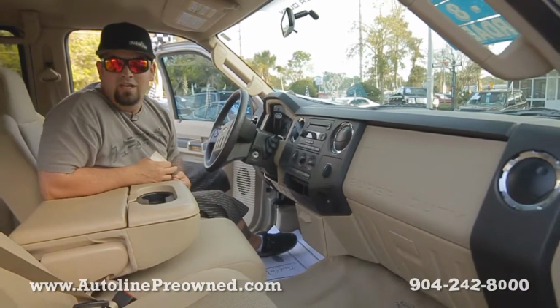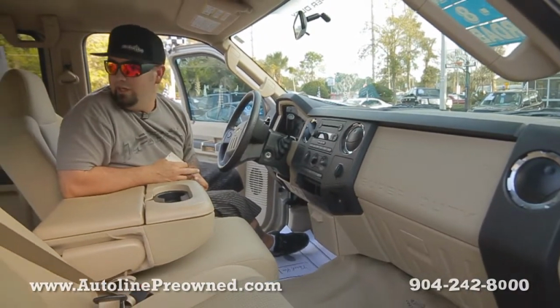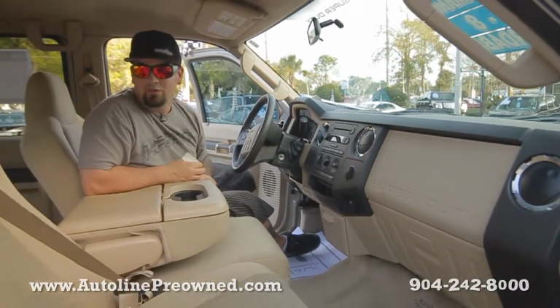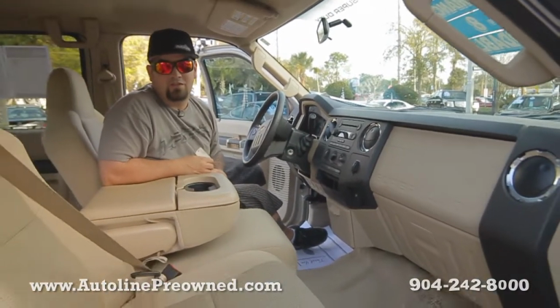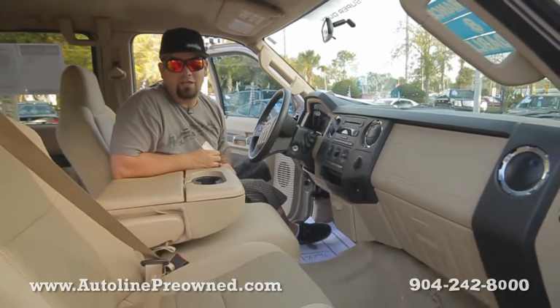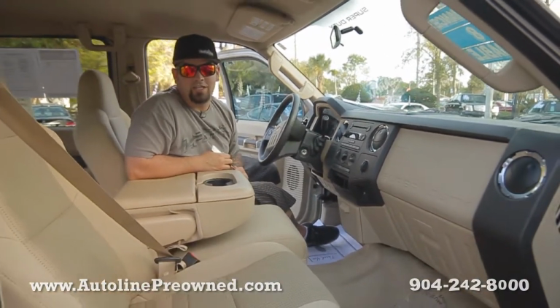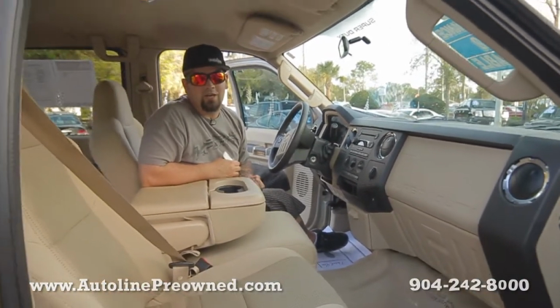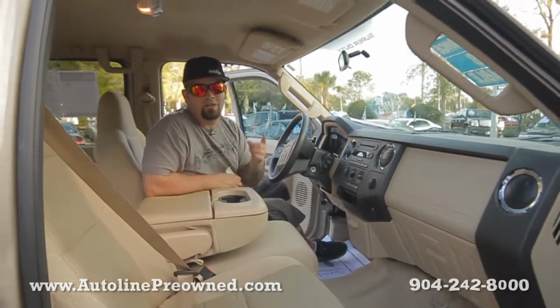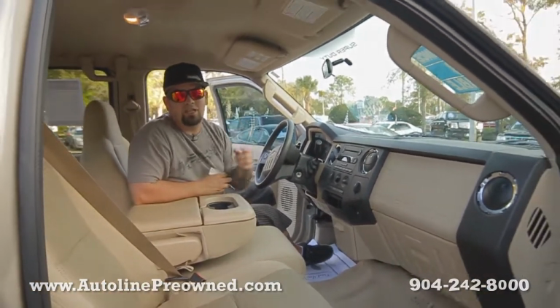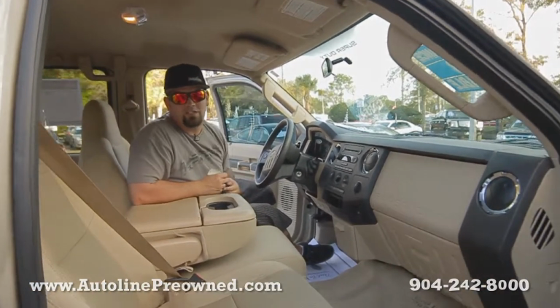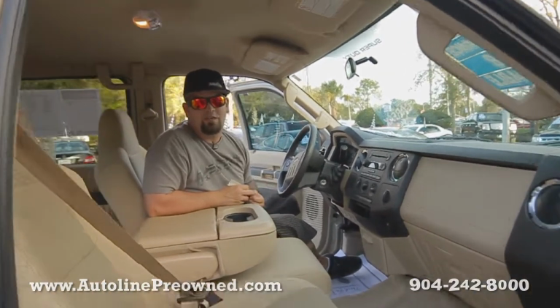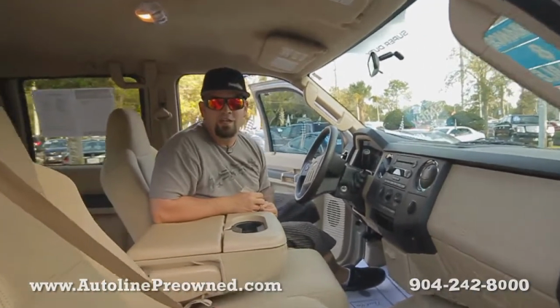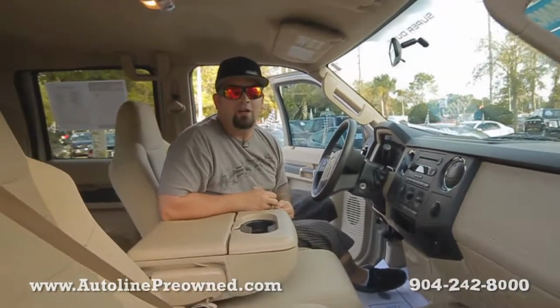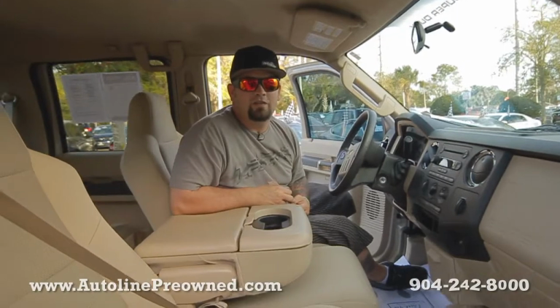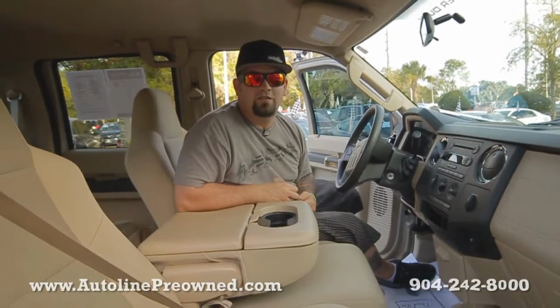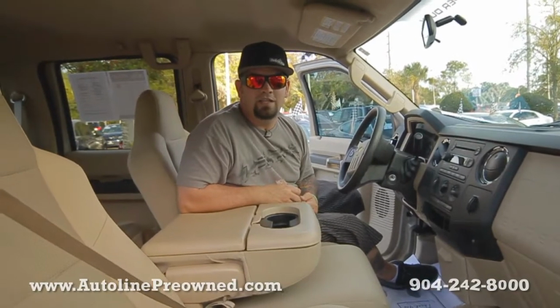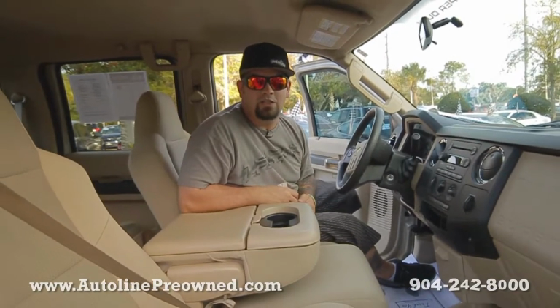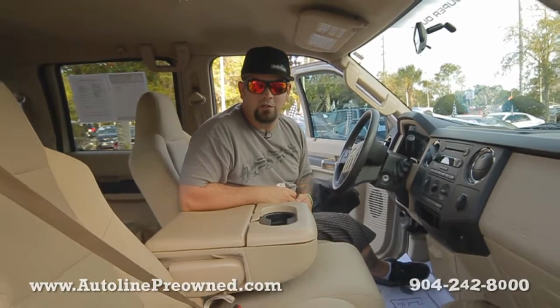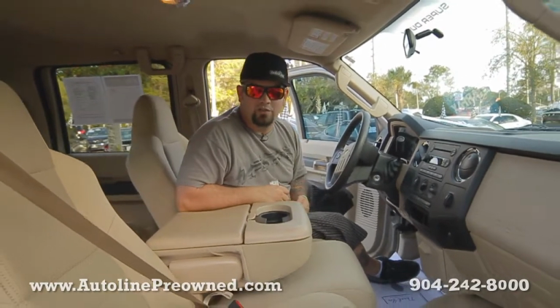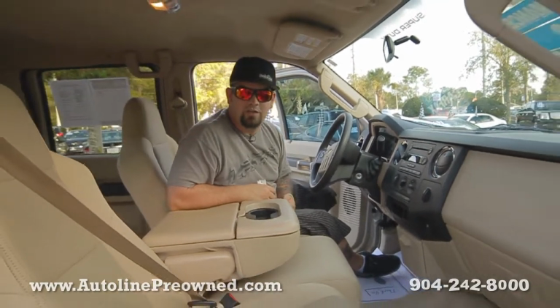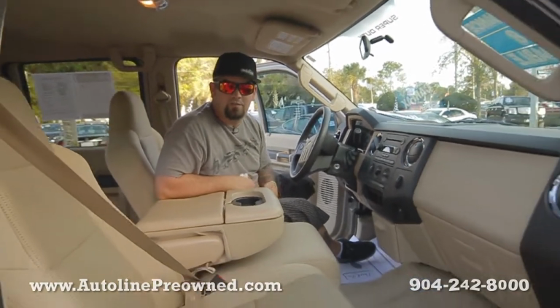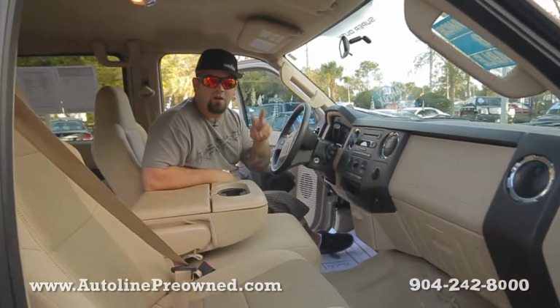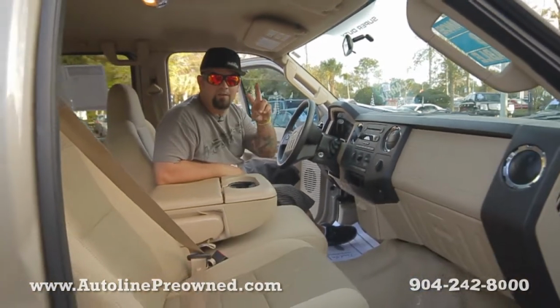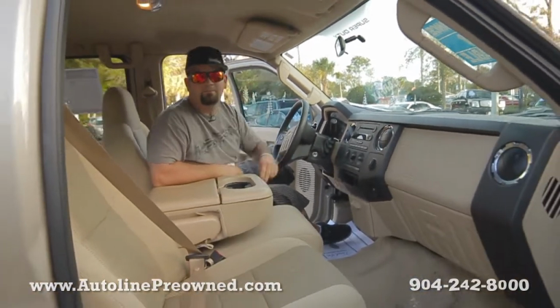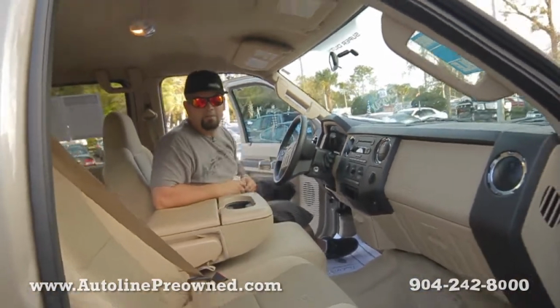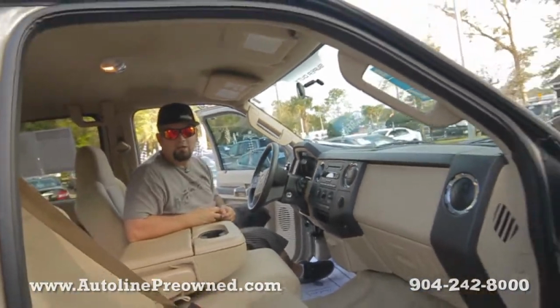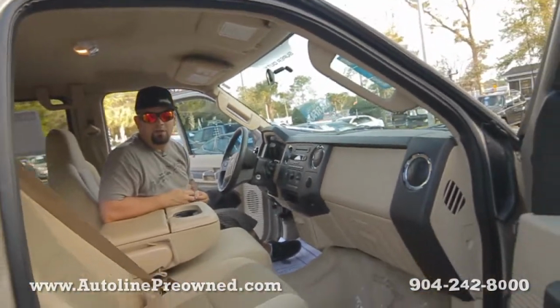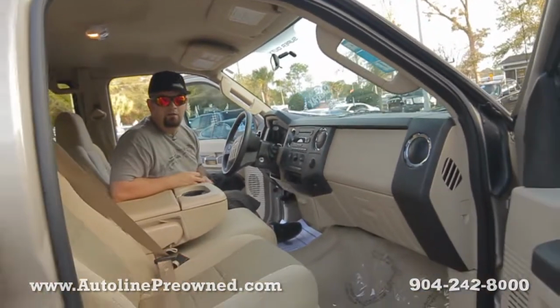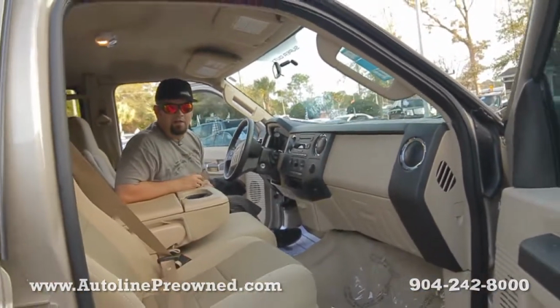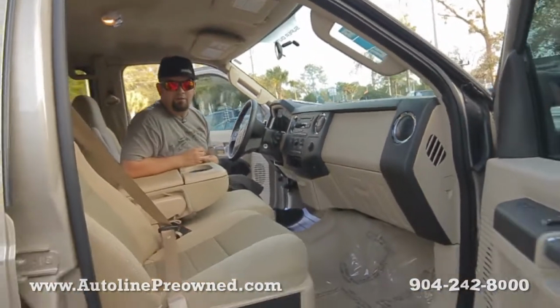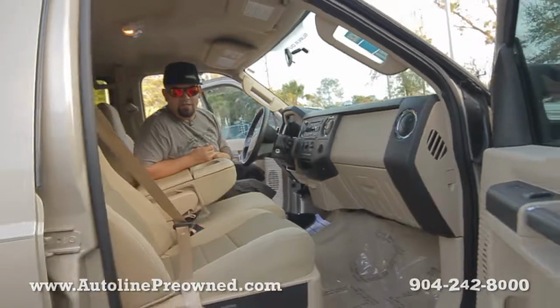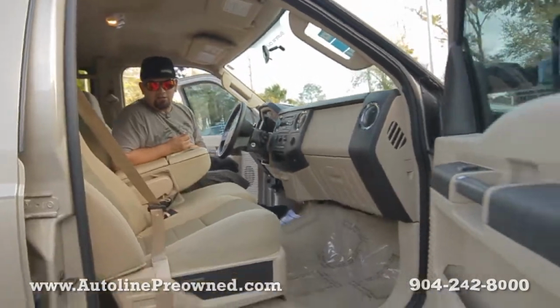If you need a full size truck, you need to get to Autoline, schedule a test drive in our F250, and let us show you an alternative concept in car buying. Autoline pre-owned. F250 gas truck.